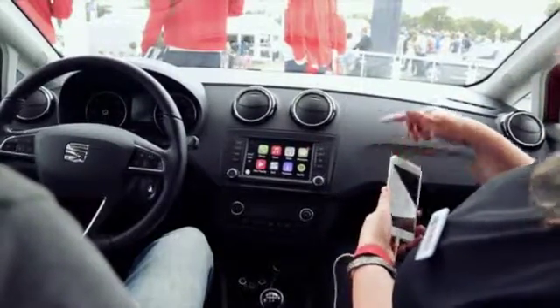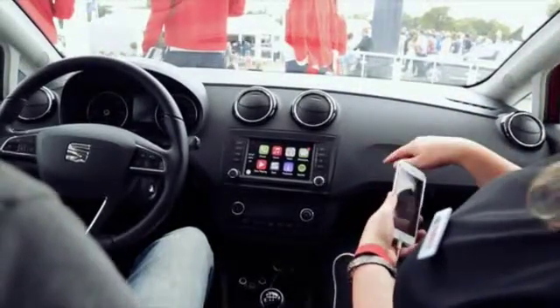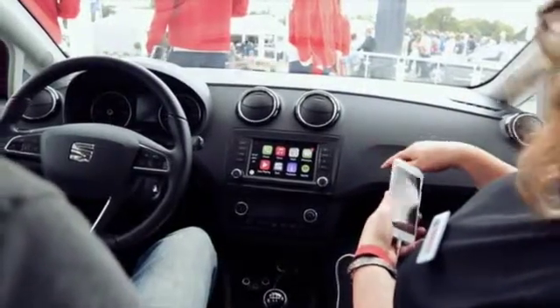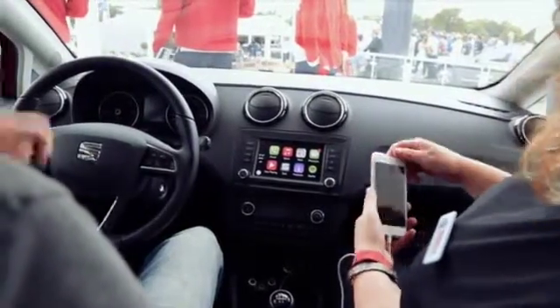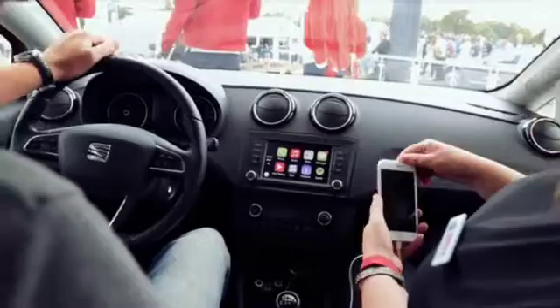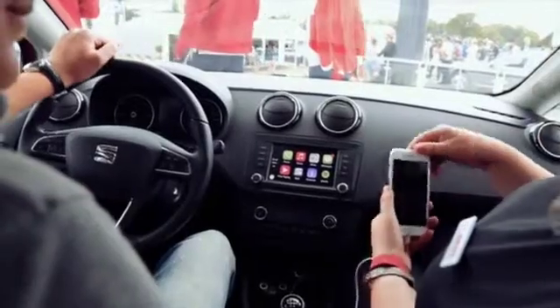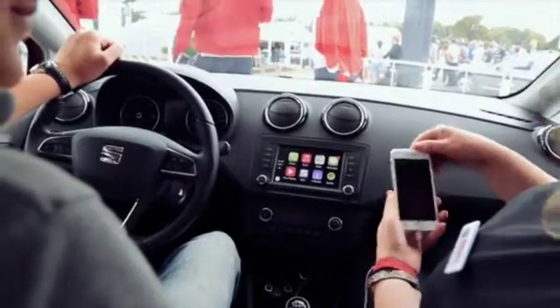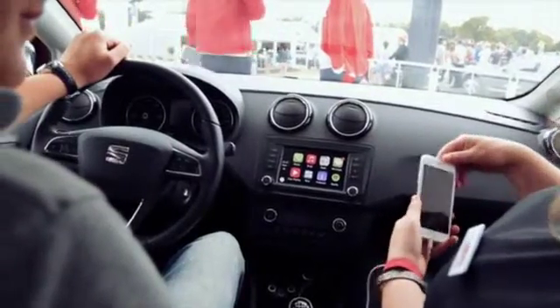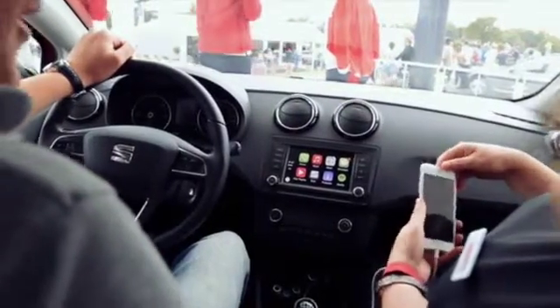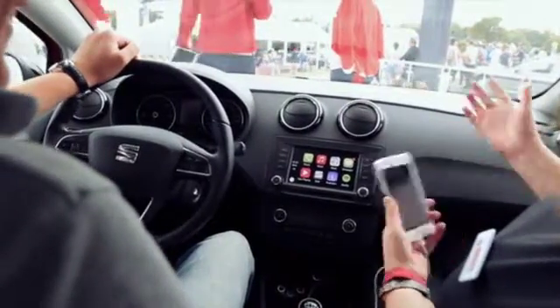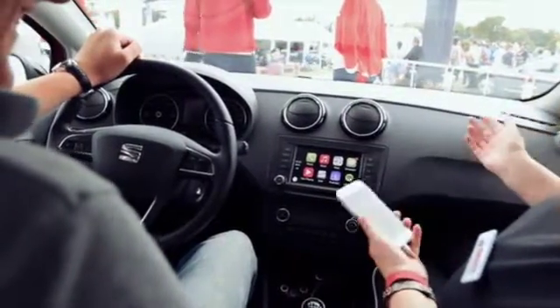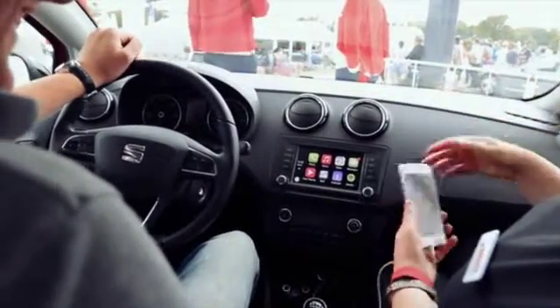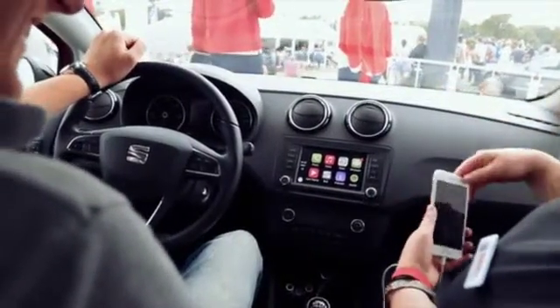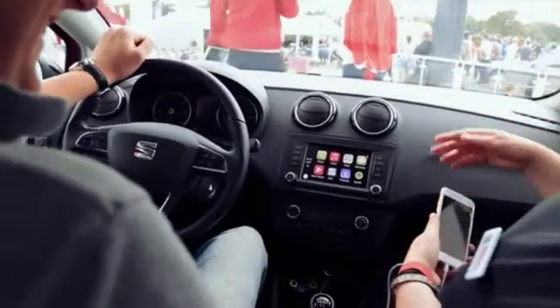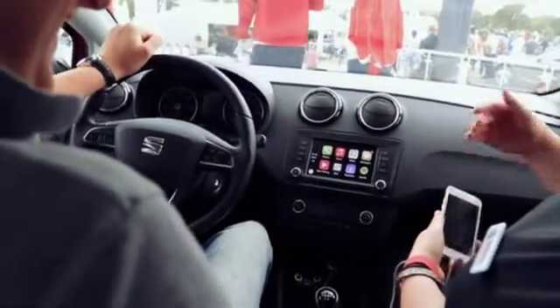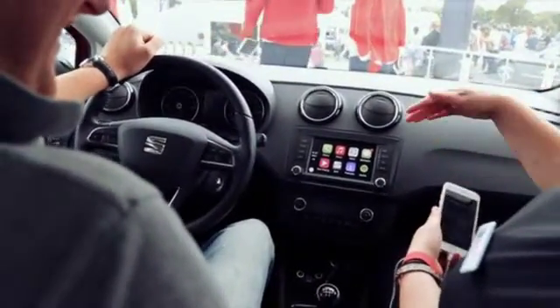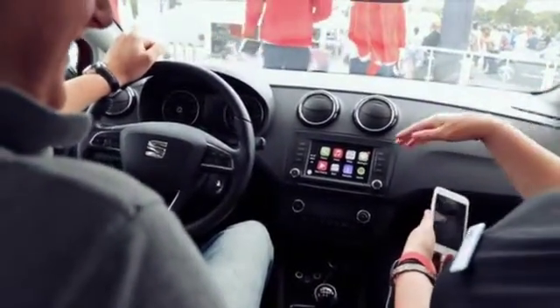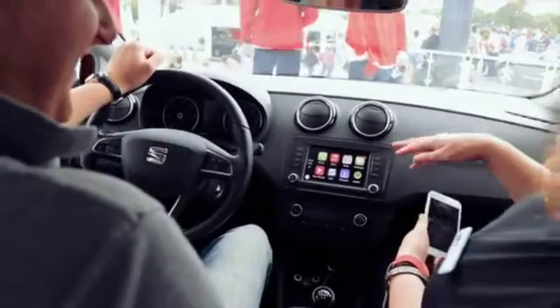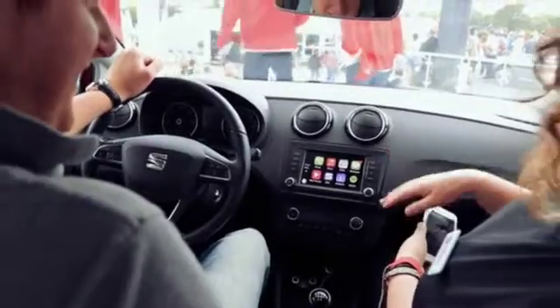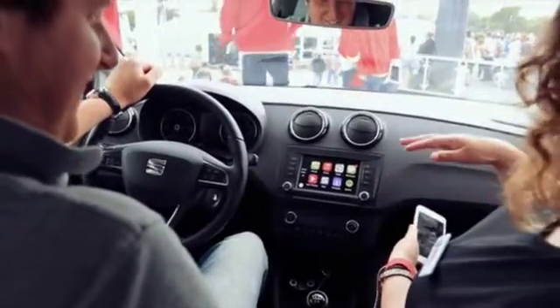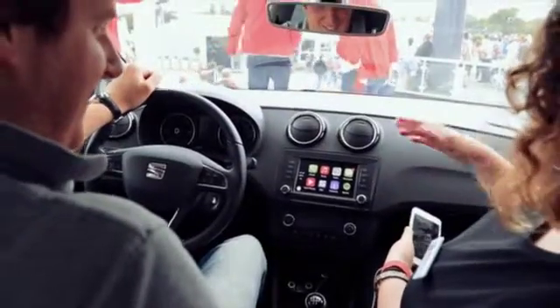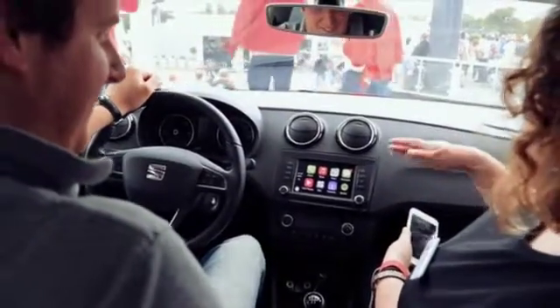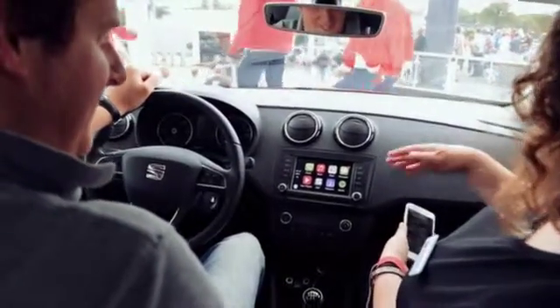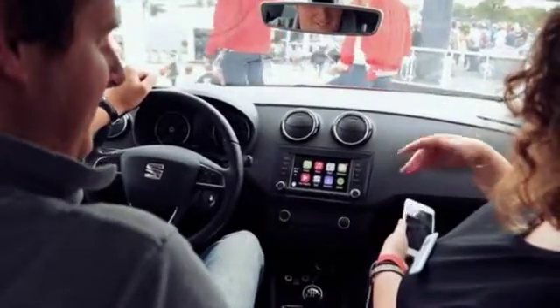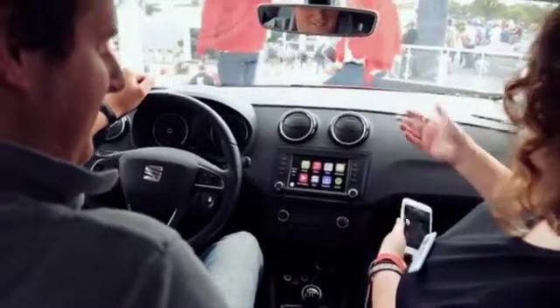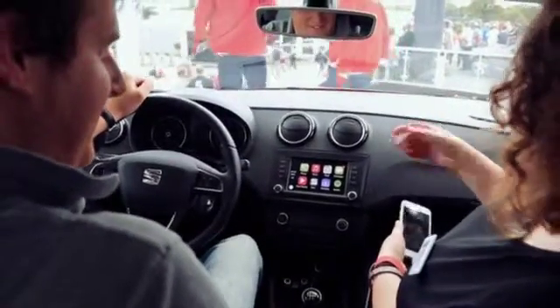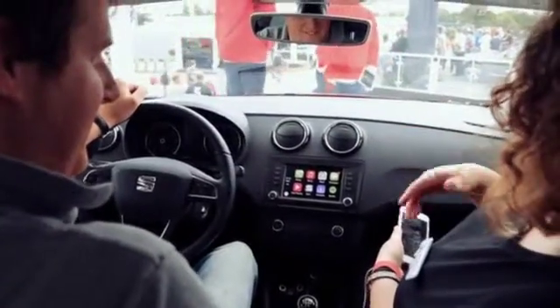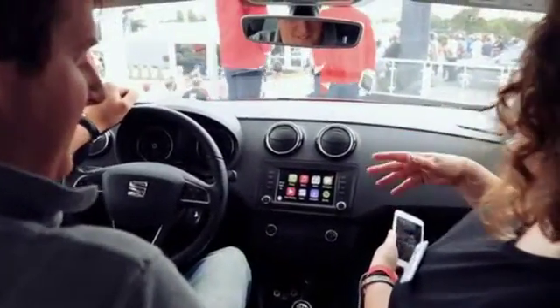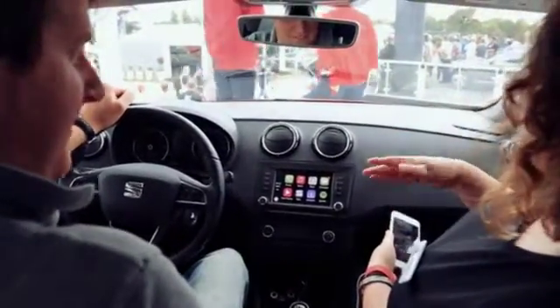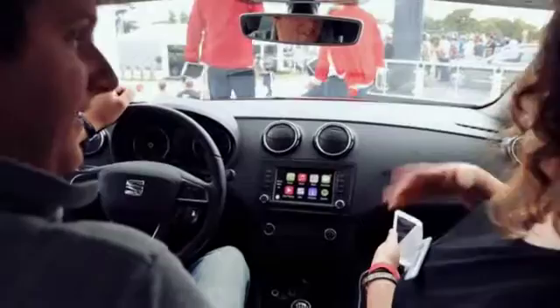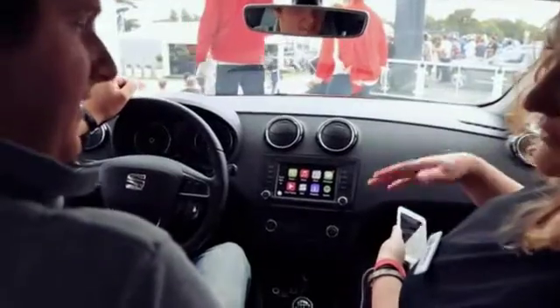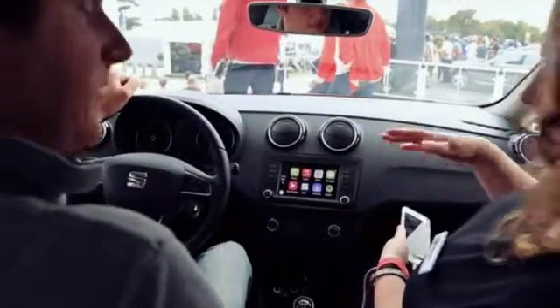In the car, you can't play Candy Crush because obviously that's very dangerous. But what it does is pull through things like Spotify, Maps, Messages, and Music, which are all okay to be used whilst you're driving.